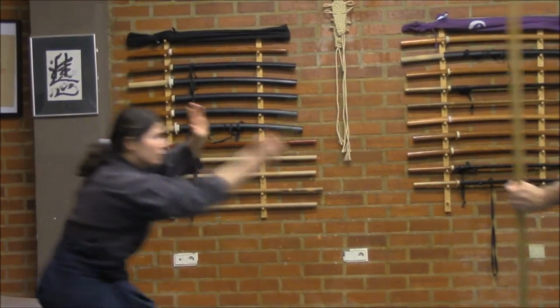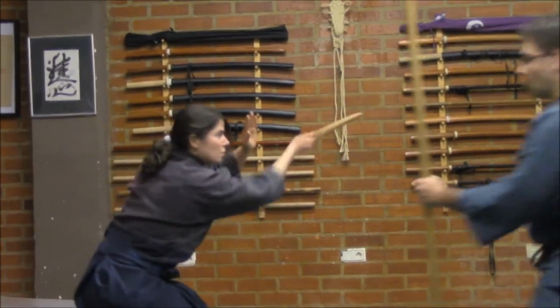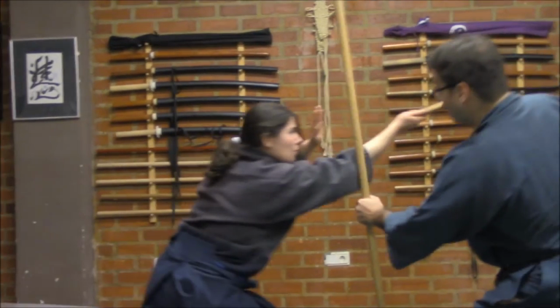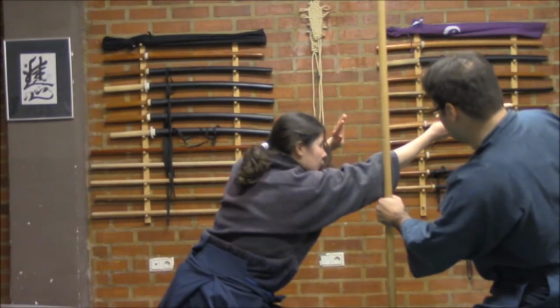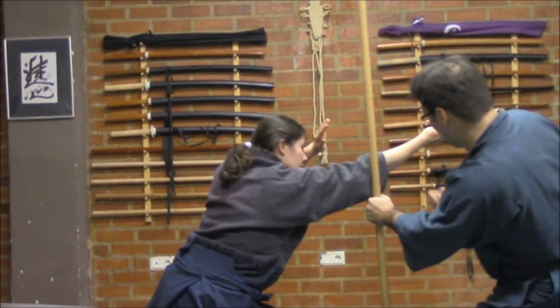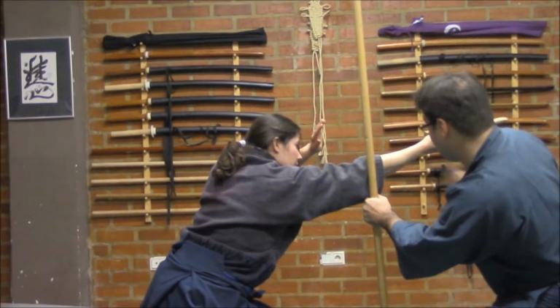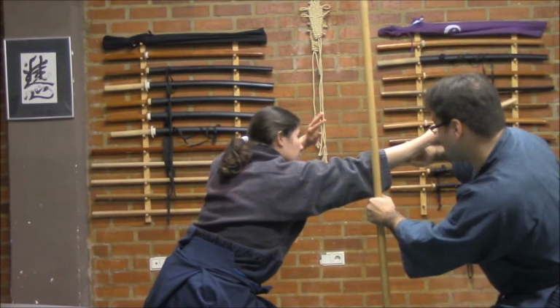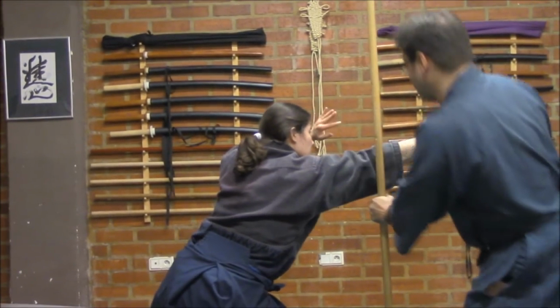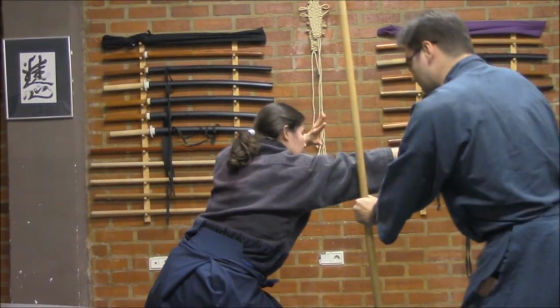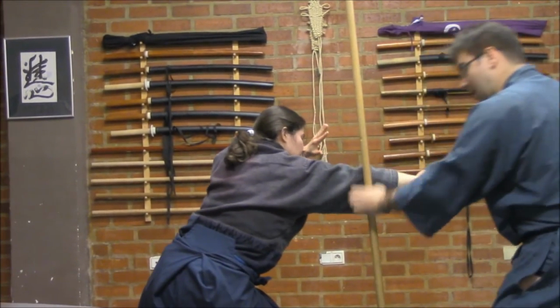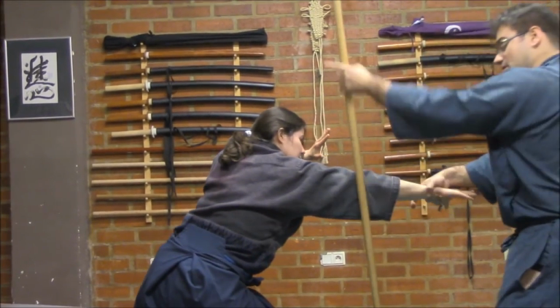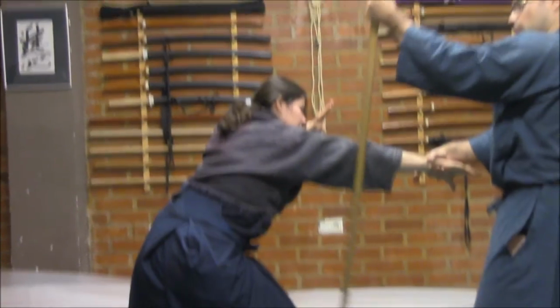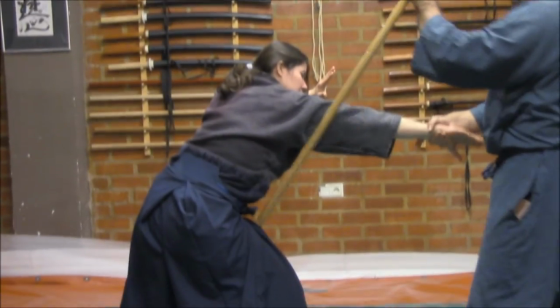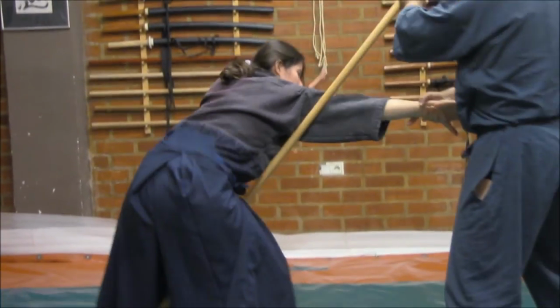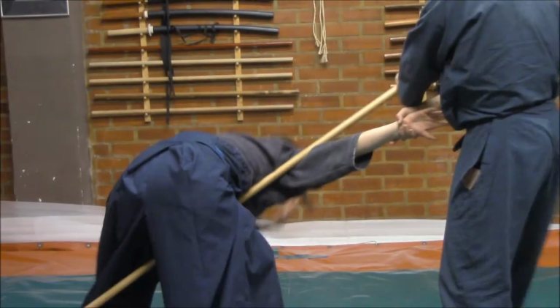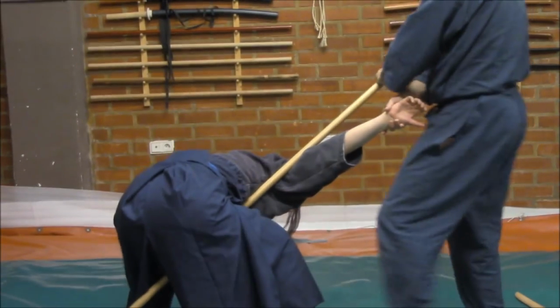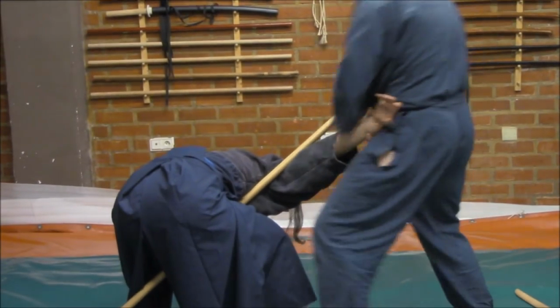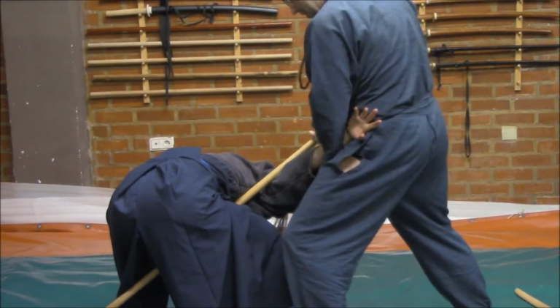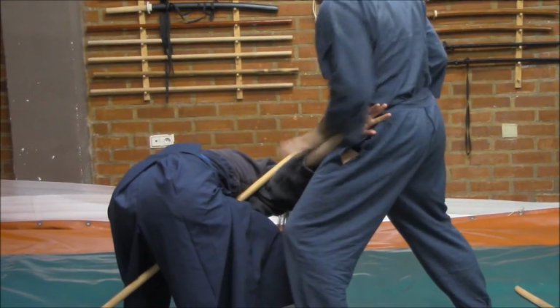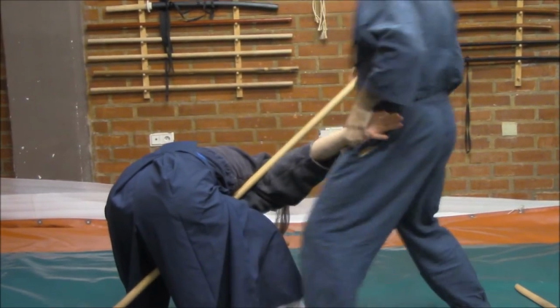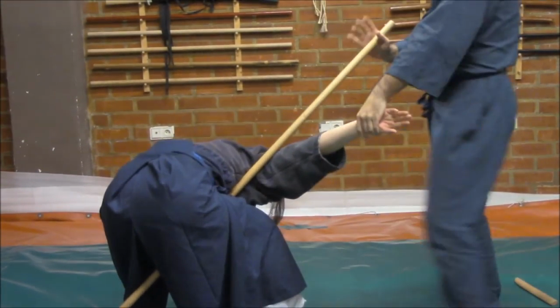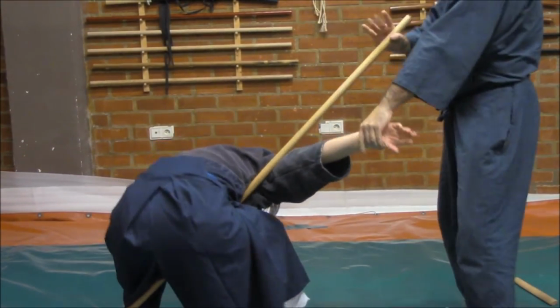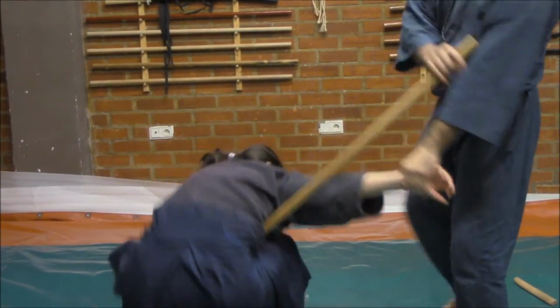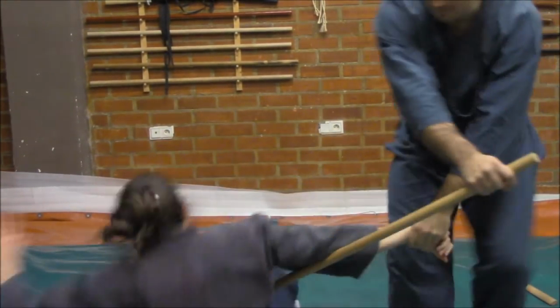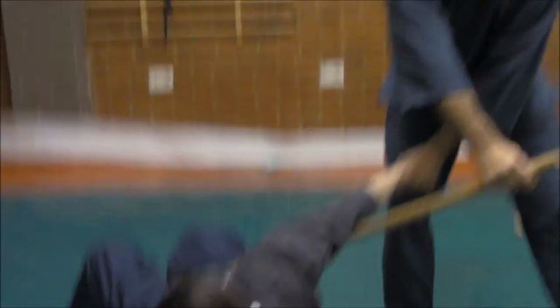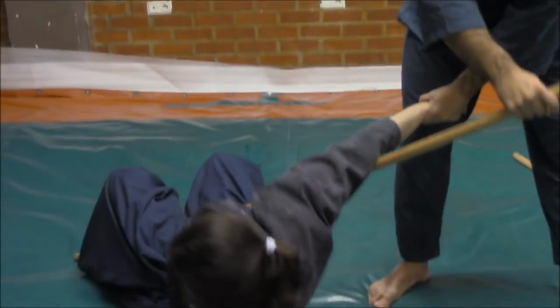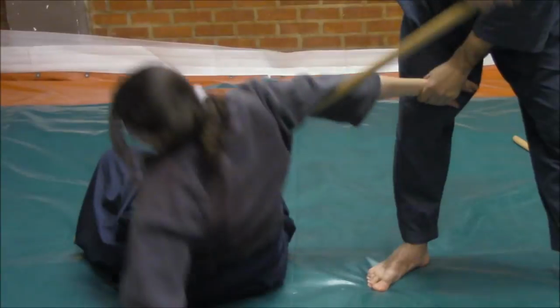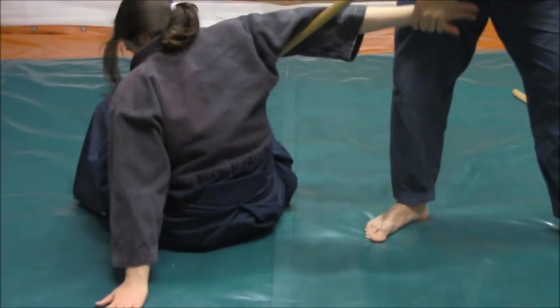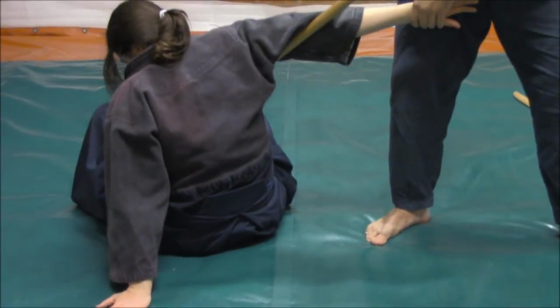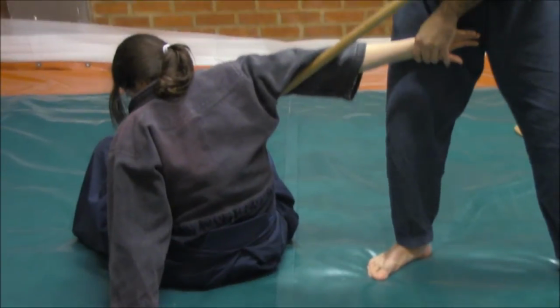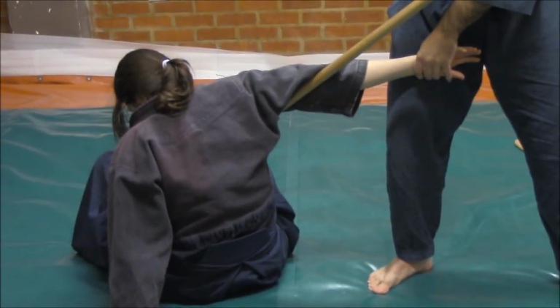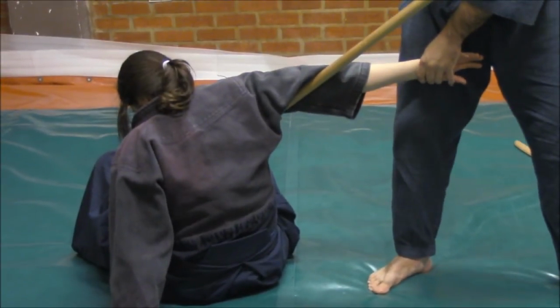One more time: the attack — one, going away, striking, high in this control, making this, after this control, sit the hands, make her fold, remaining her sit down.